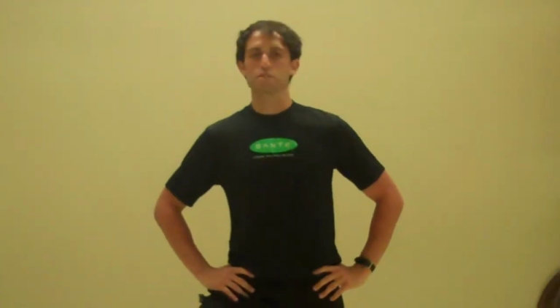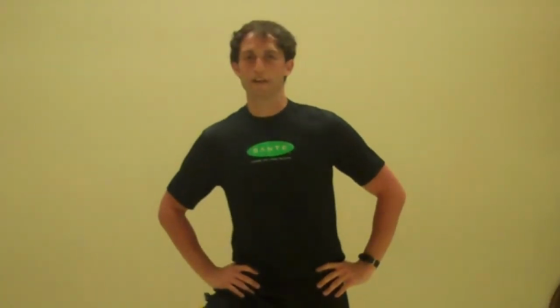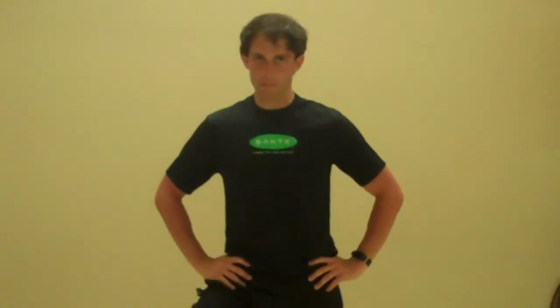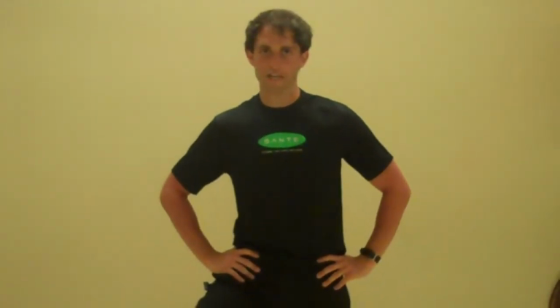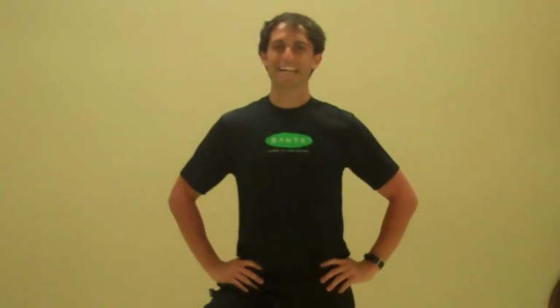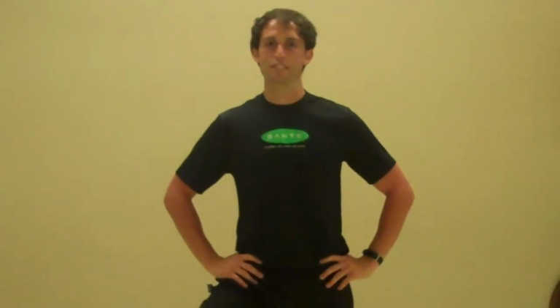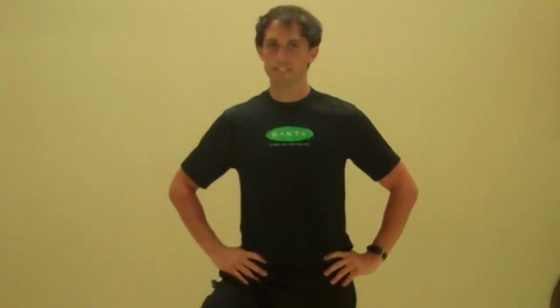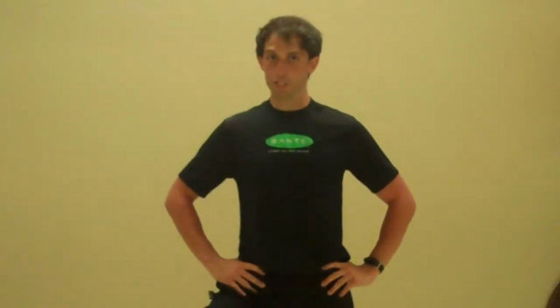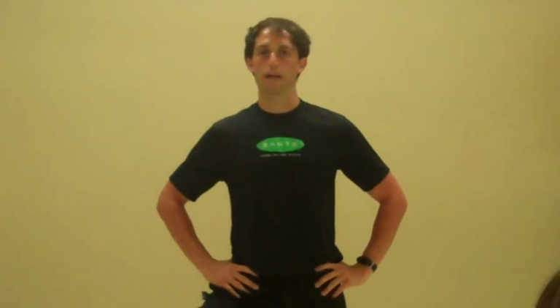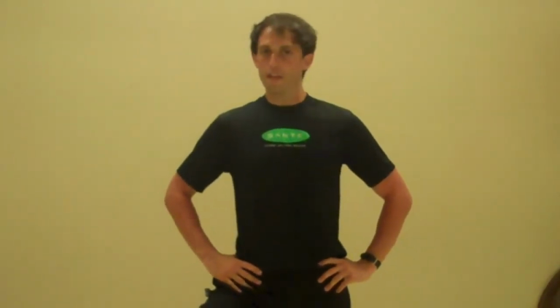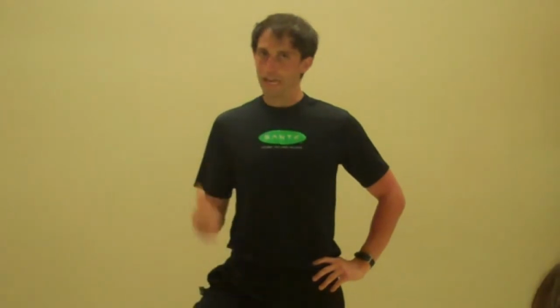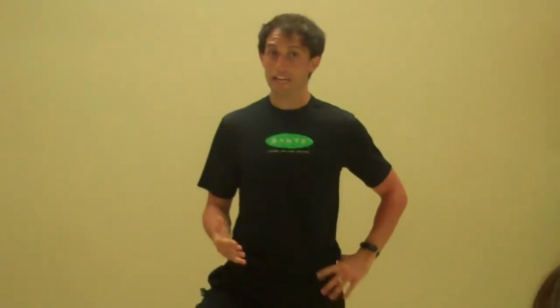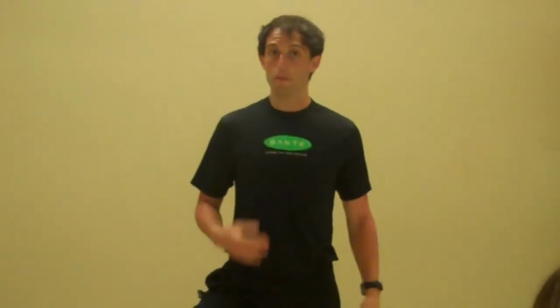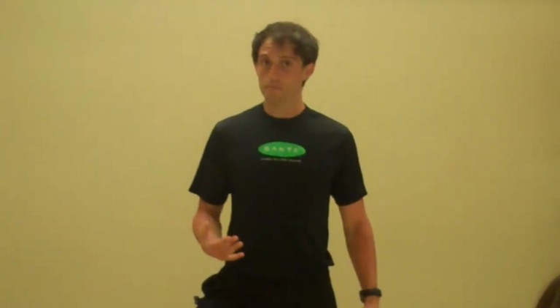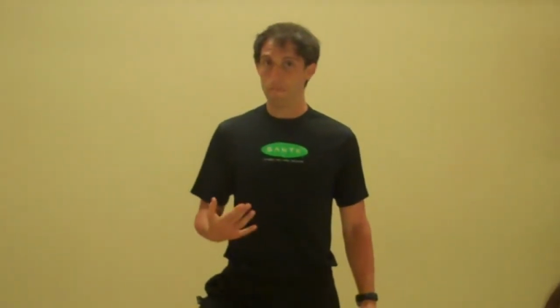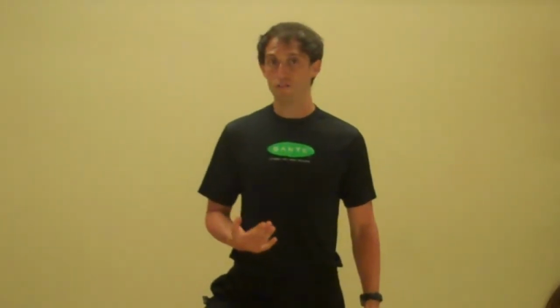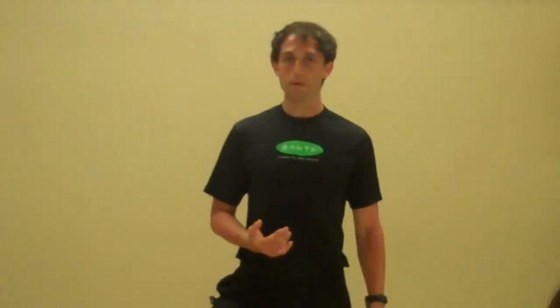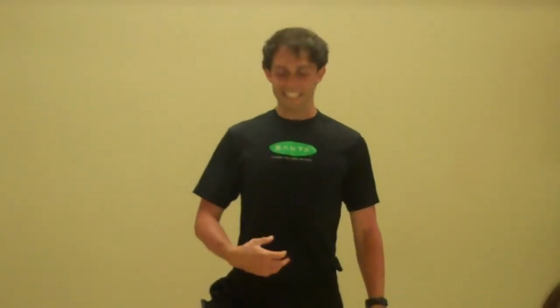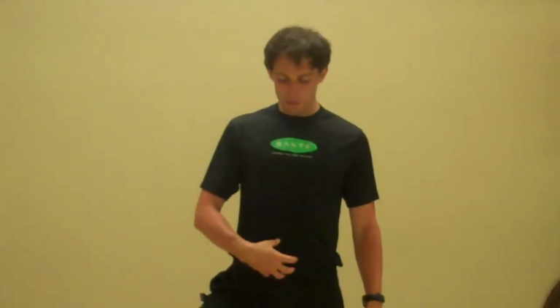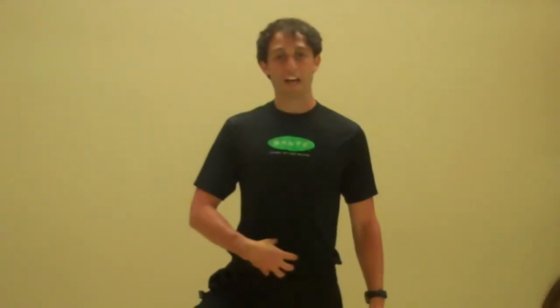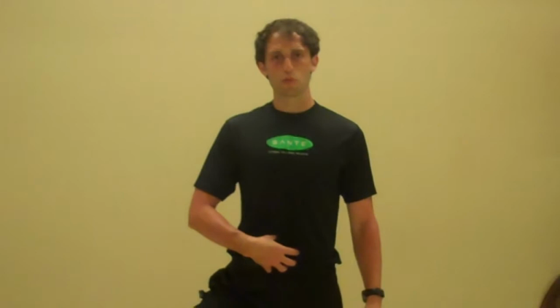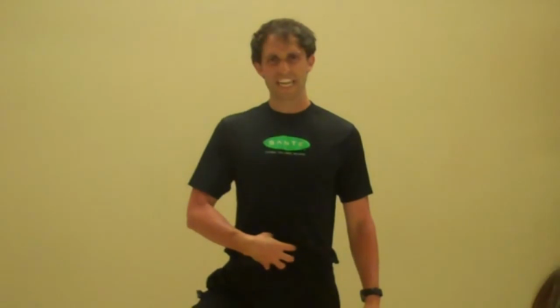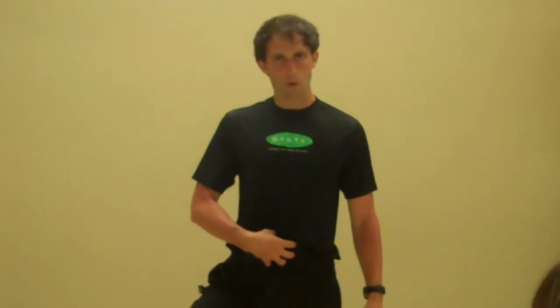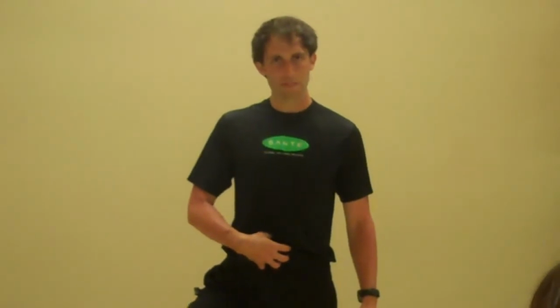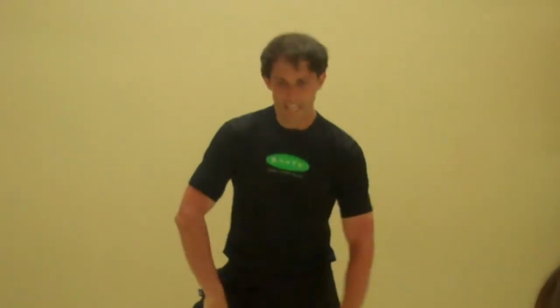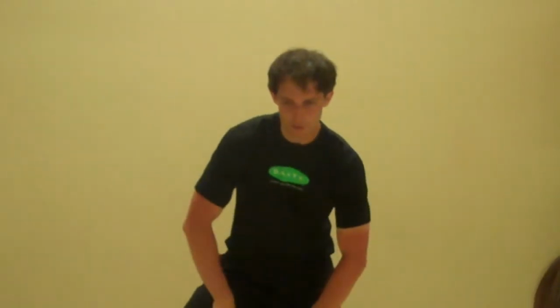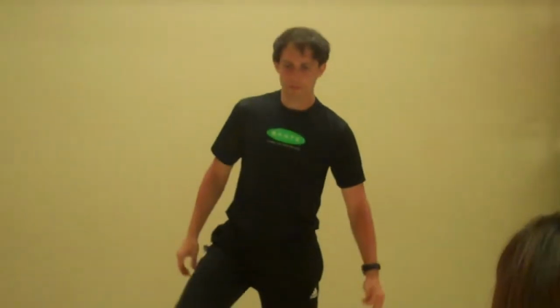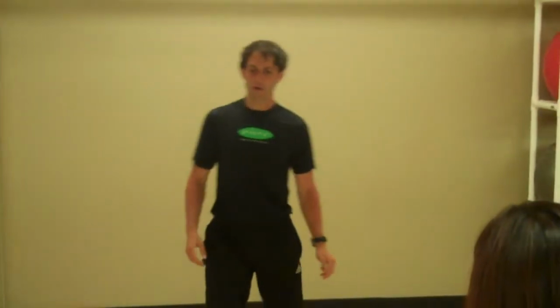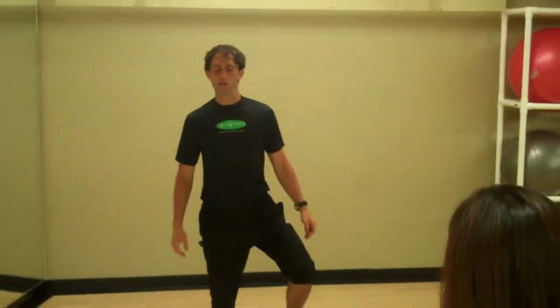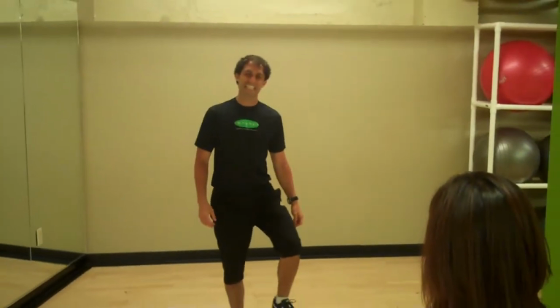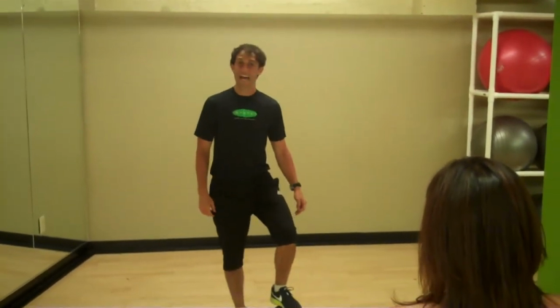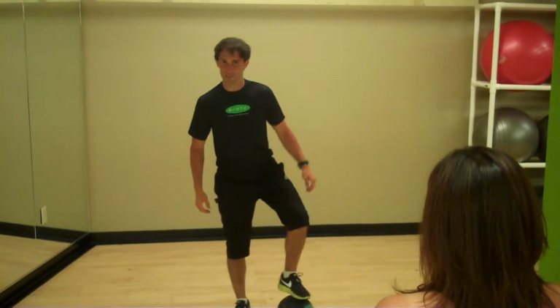Hi, this is Beau Farrell, Certified Personal Trainer here at Sante Fitness & Wellness in the Chase Park Plaza. The move we have here today is called the Medicine Ball or the Med Ball Flip Up. It's getting at those real tough to get at lower abdominals, and it's also going to get your inner thighs, also called the AD or the Adductors.